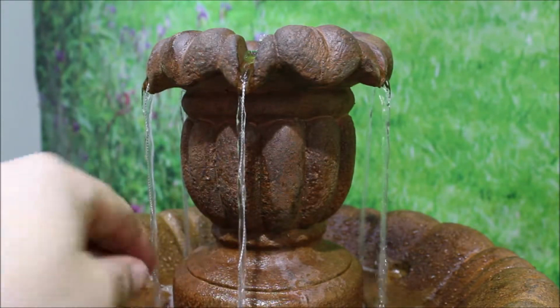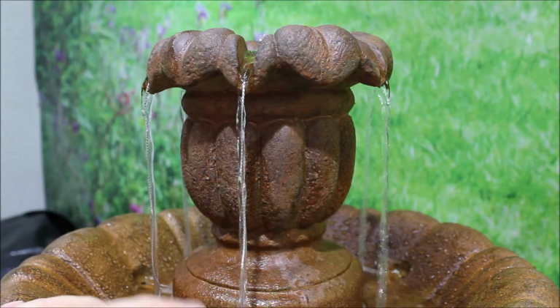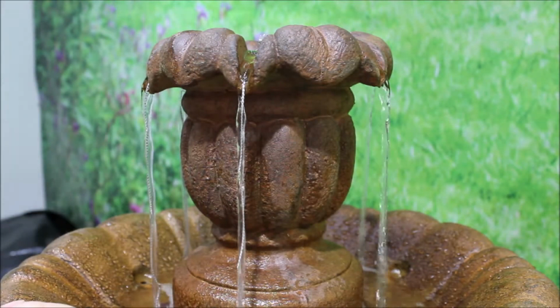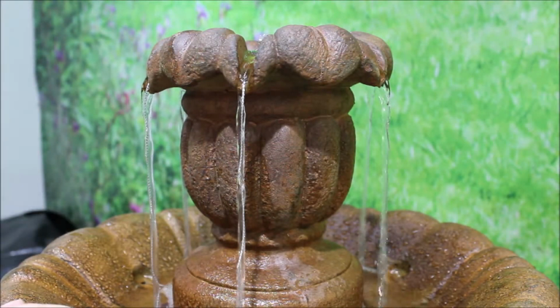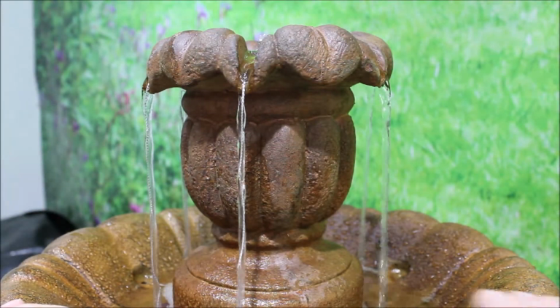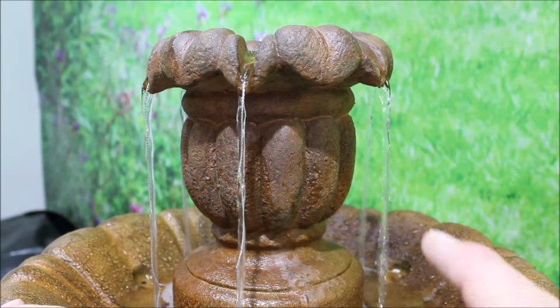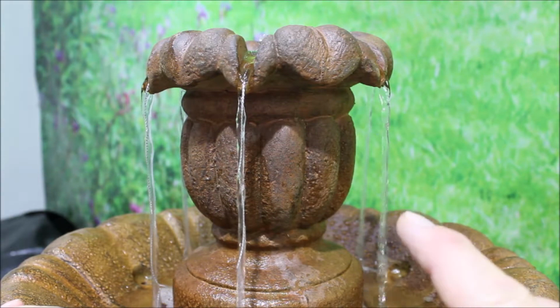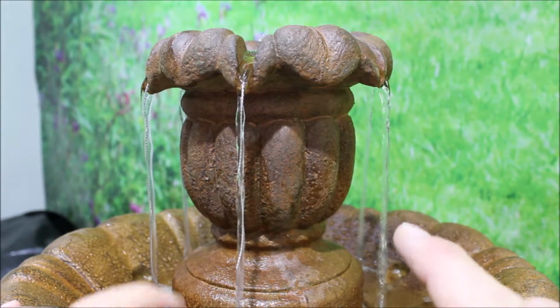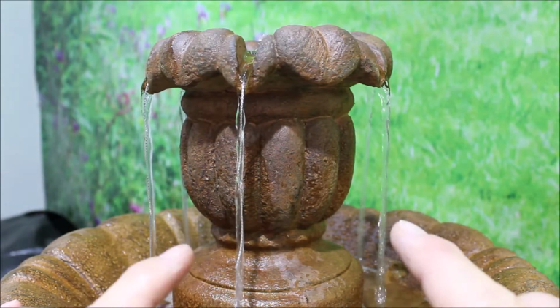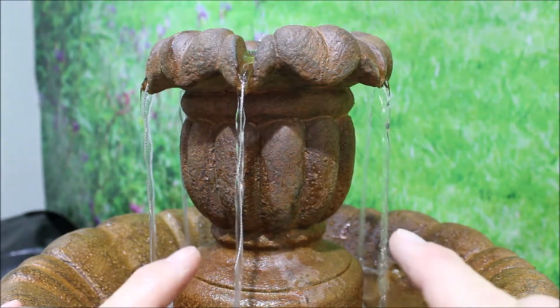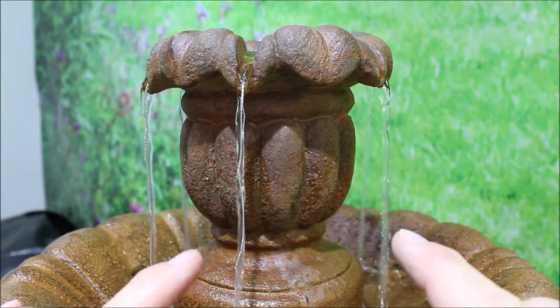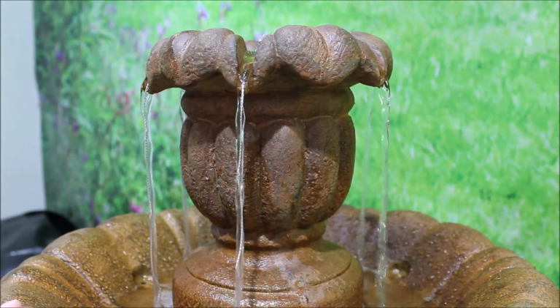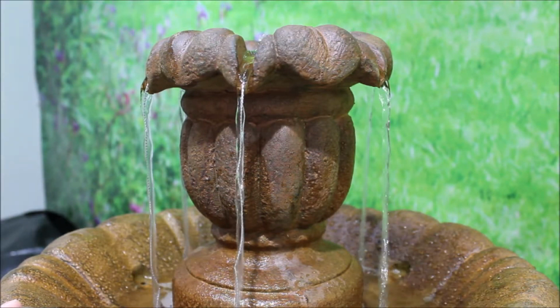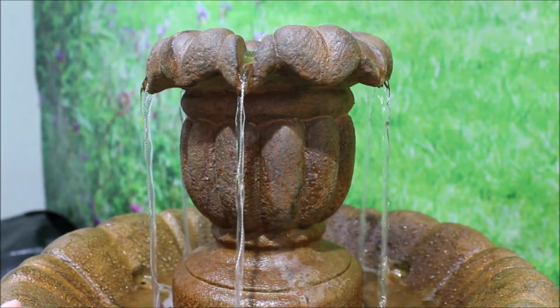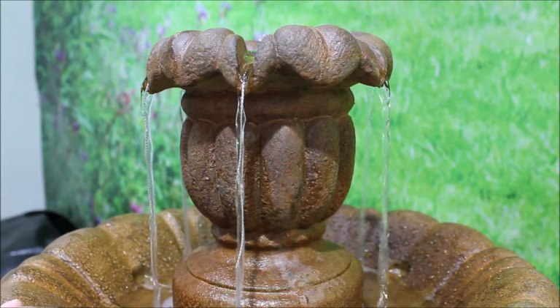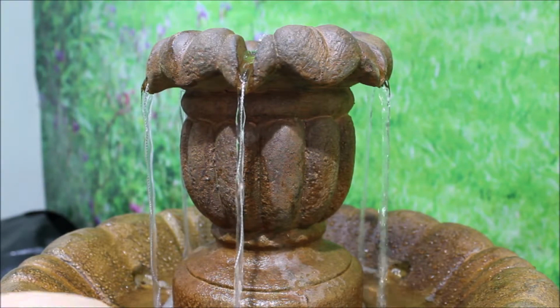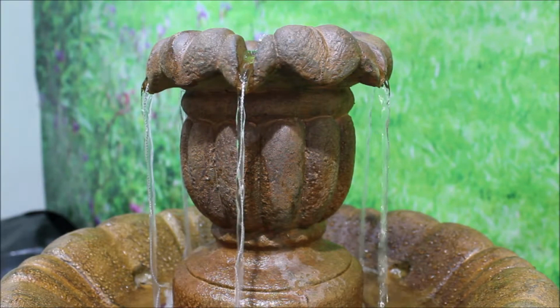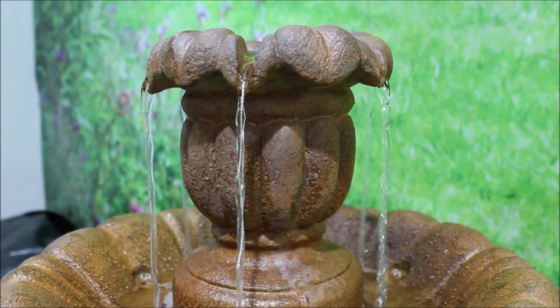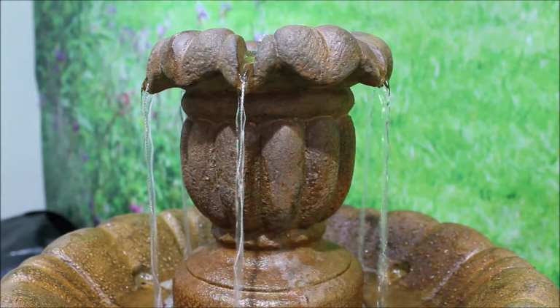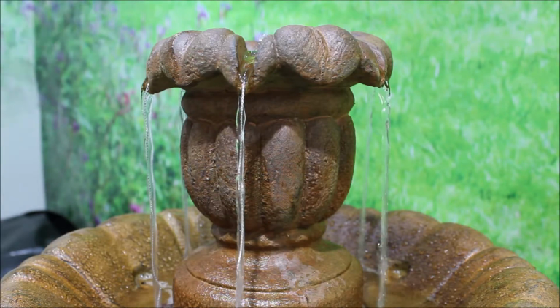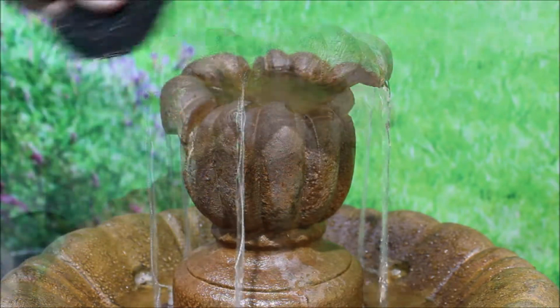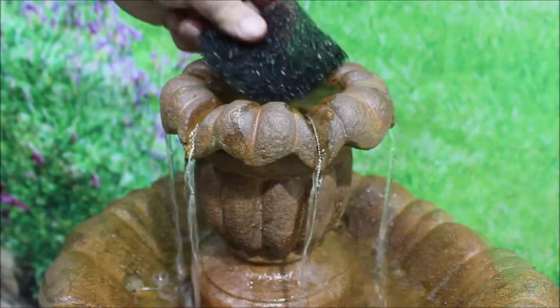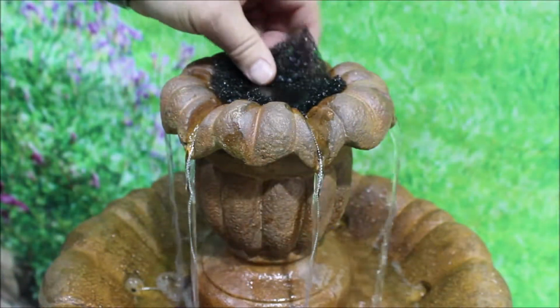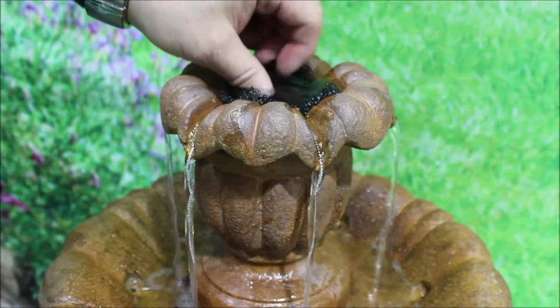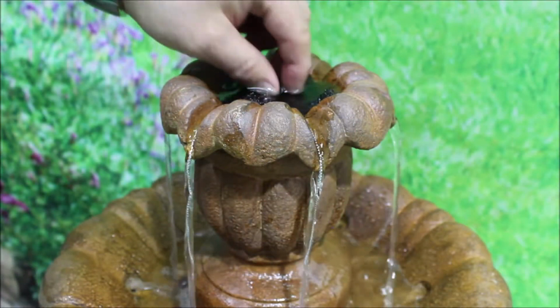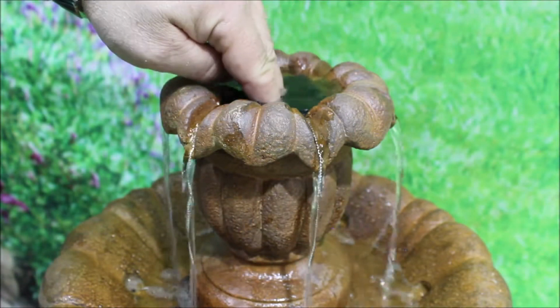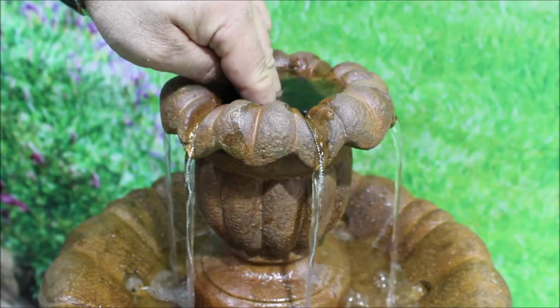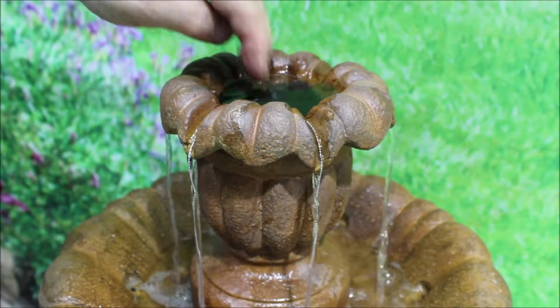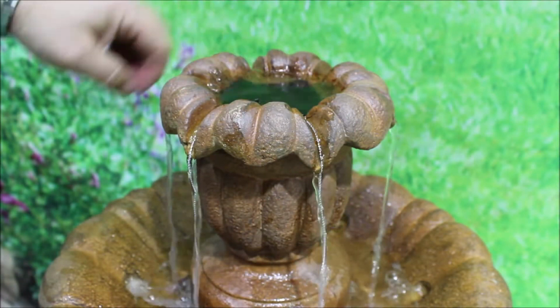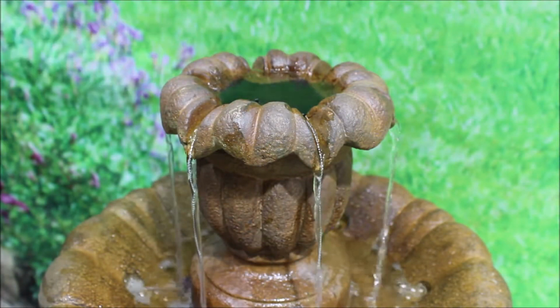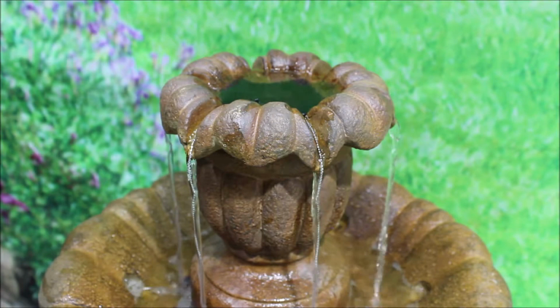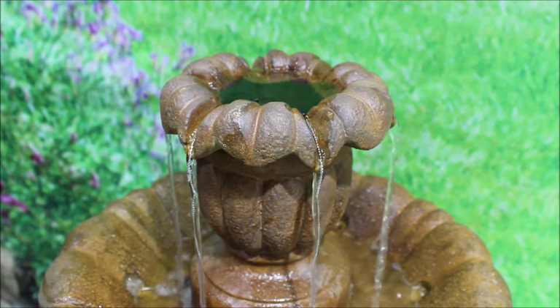Here we show the difference in water flow with and without the string. The use of the included foam accessory will also change the sound and flow of the fountain.